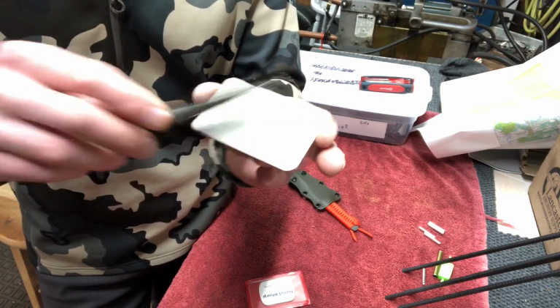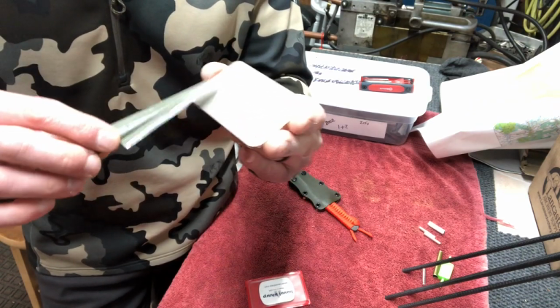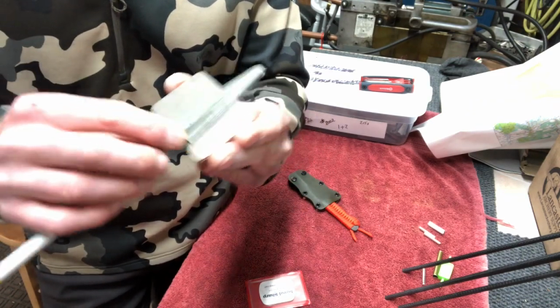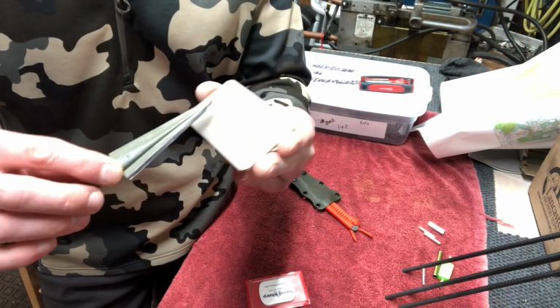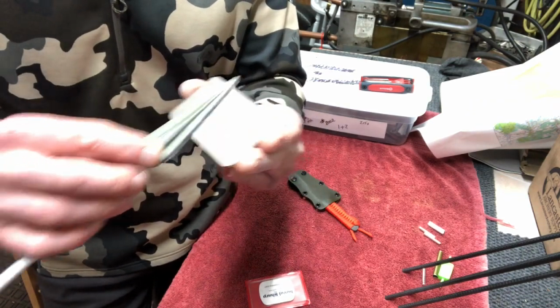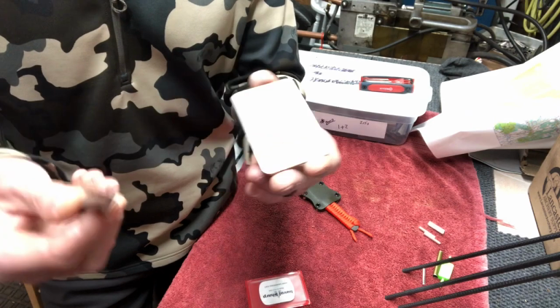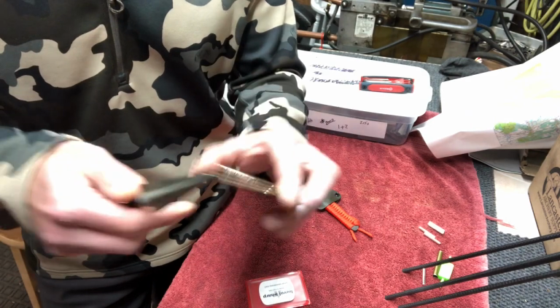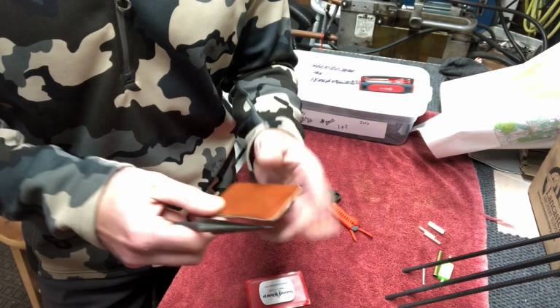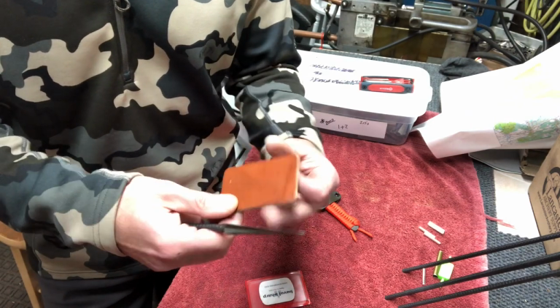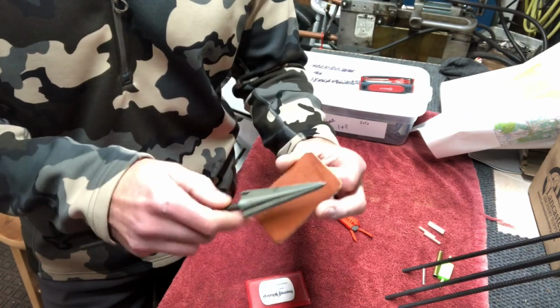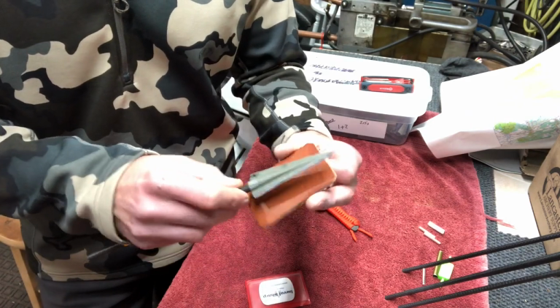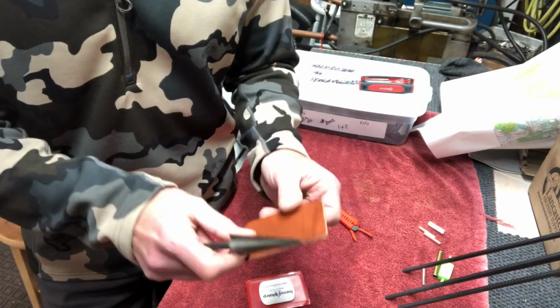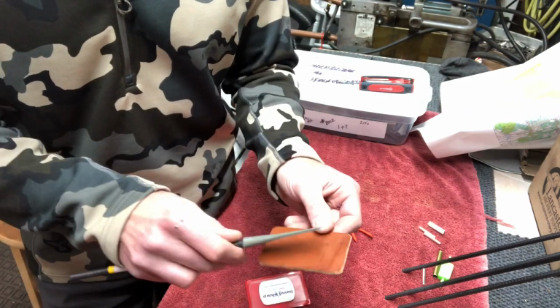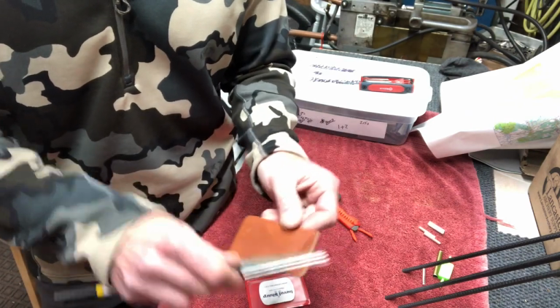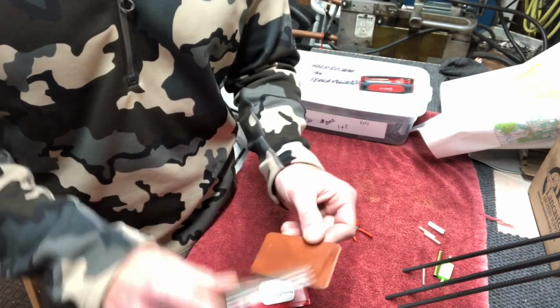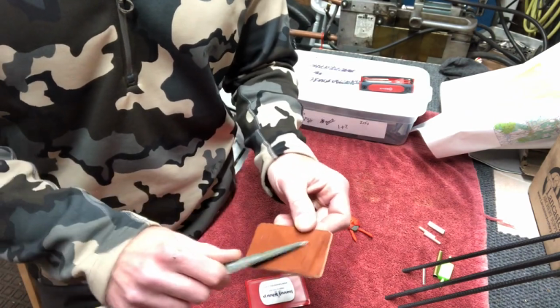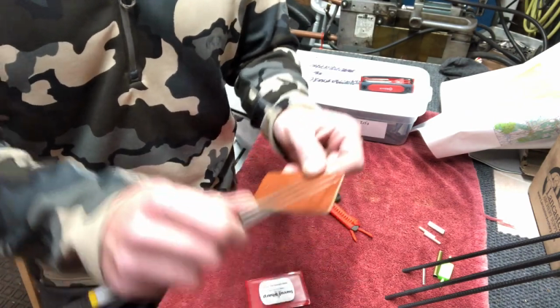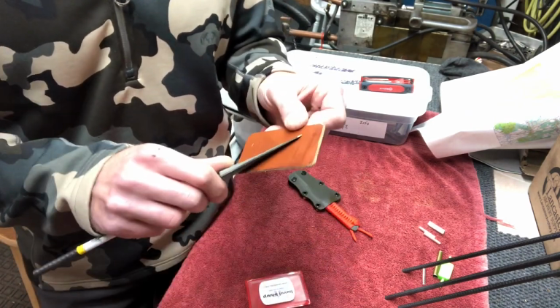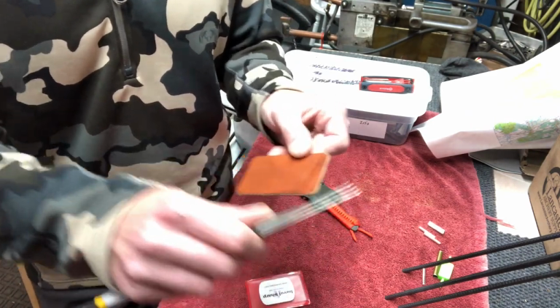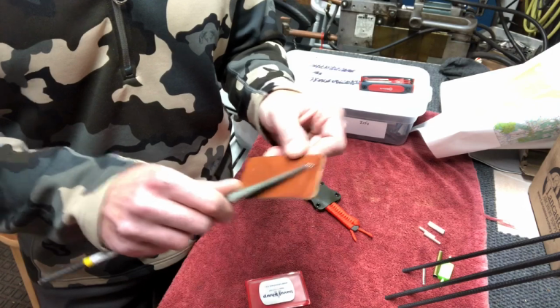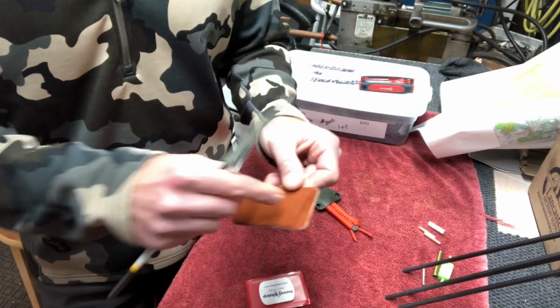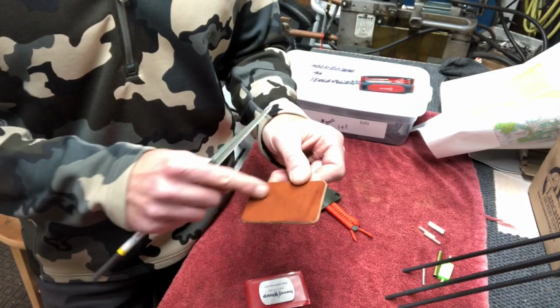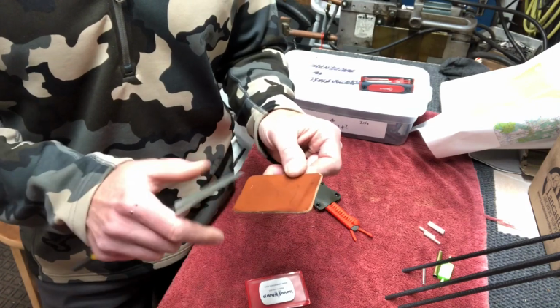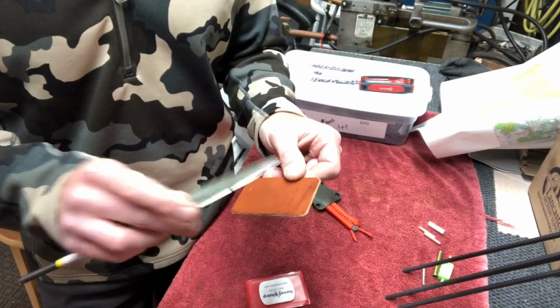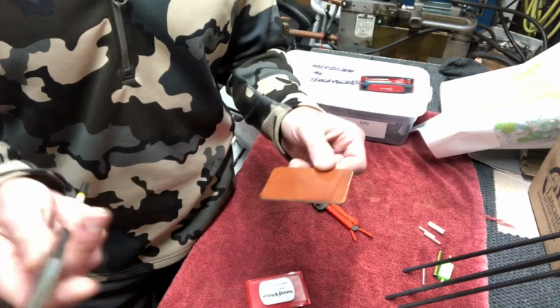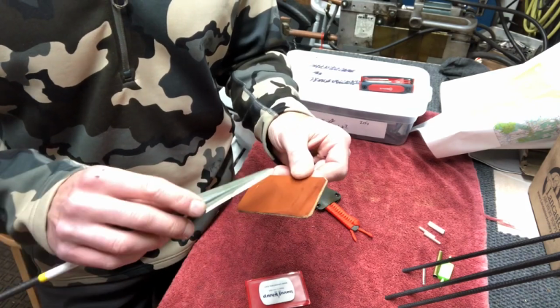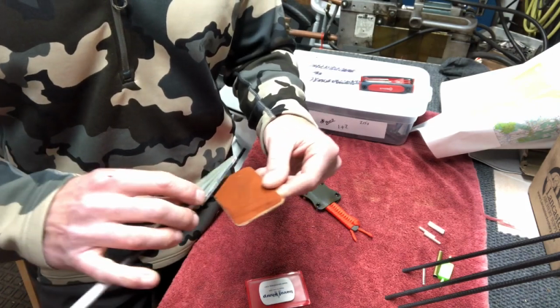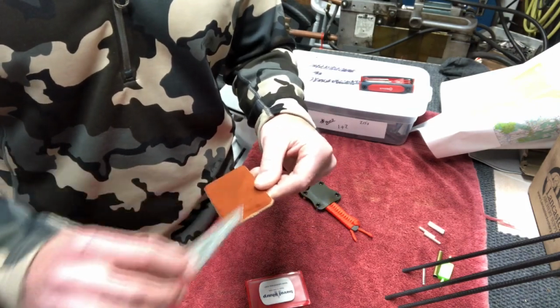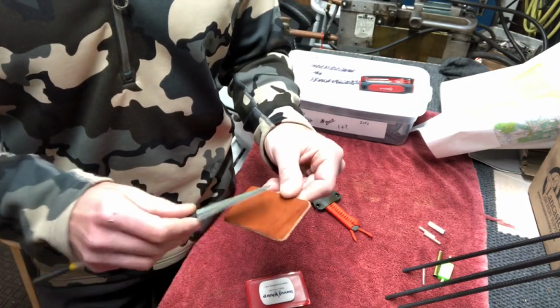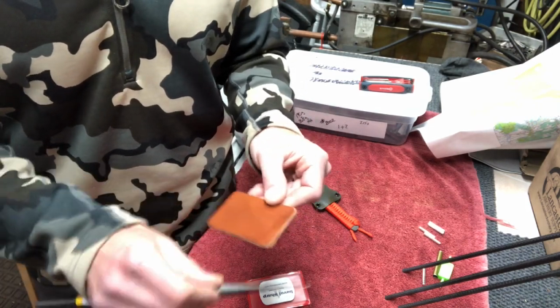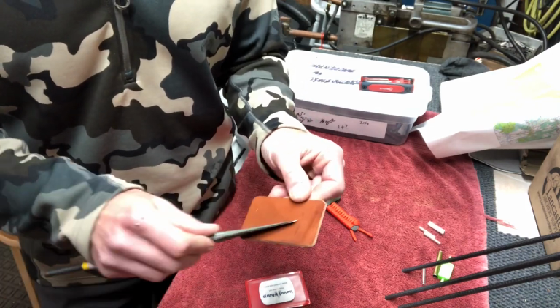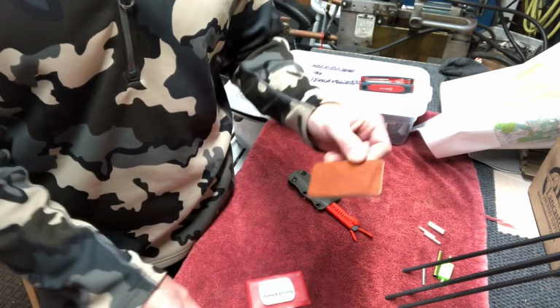Then obviously your strop - you could just work your strop, put a little aluminum oxide powder on it, which we sell, and work your strop that way.